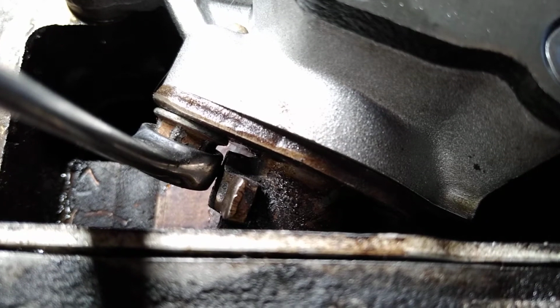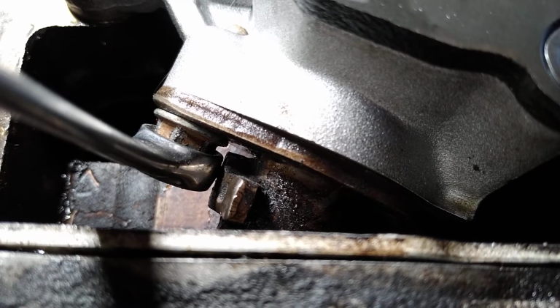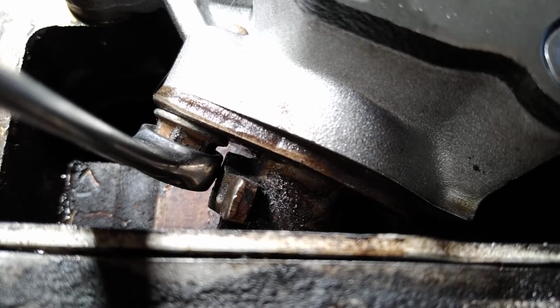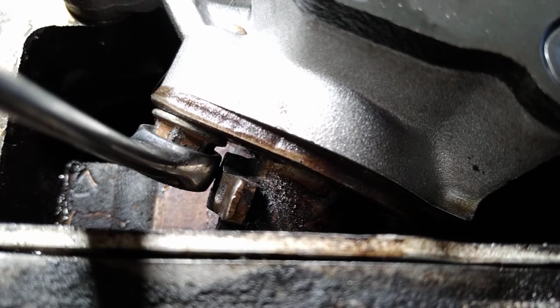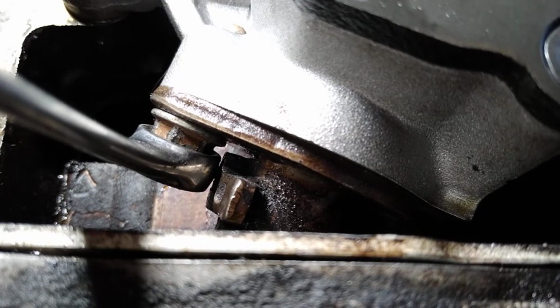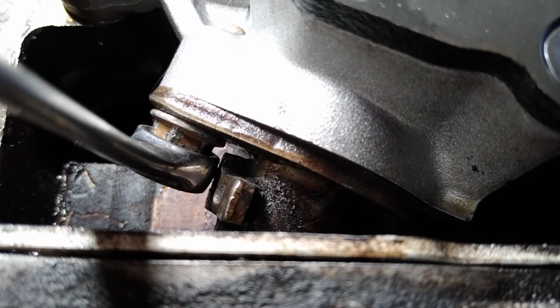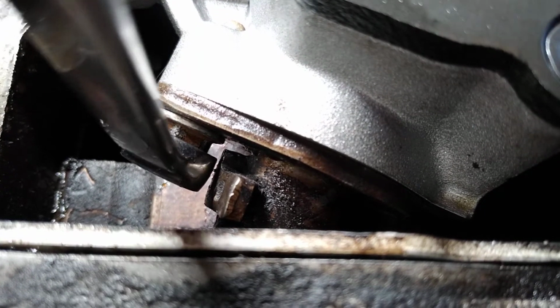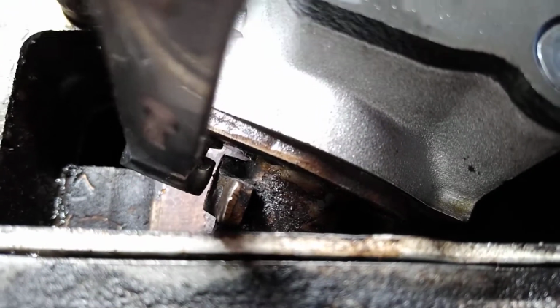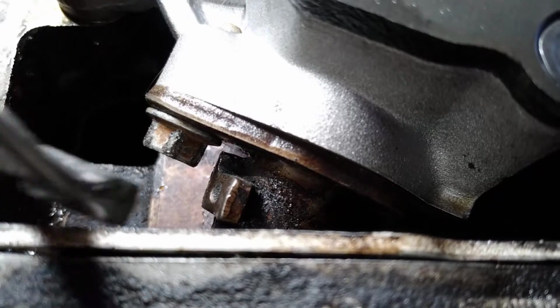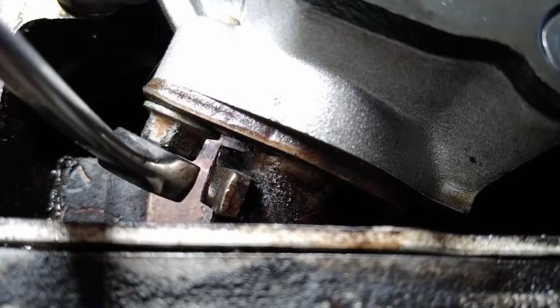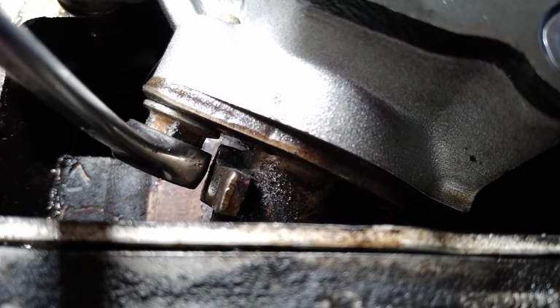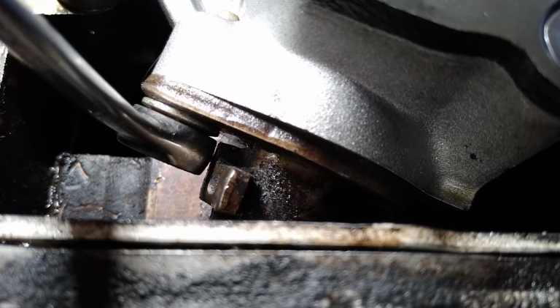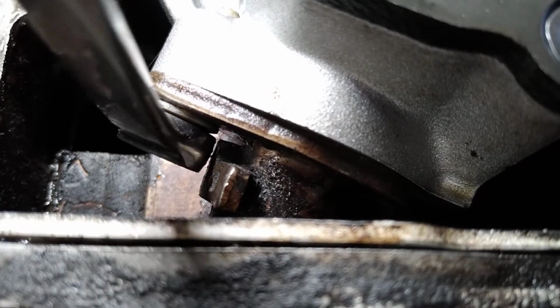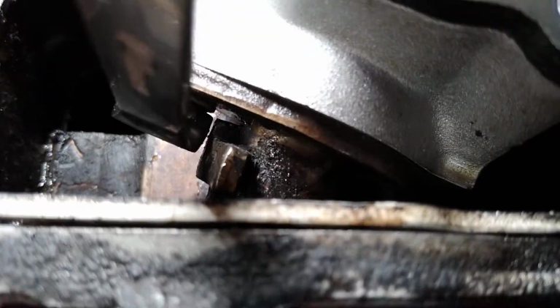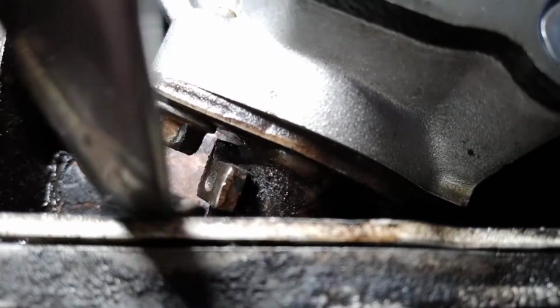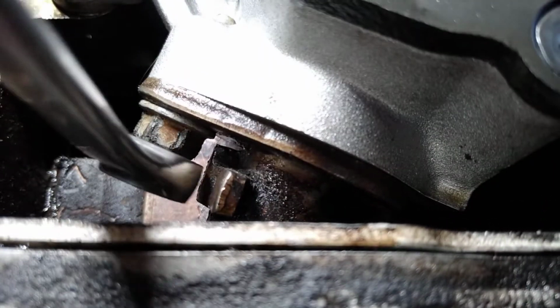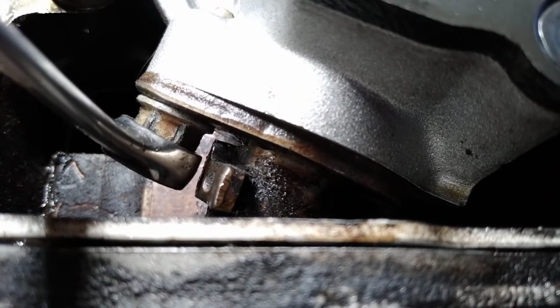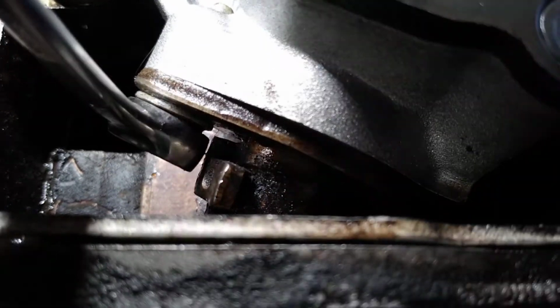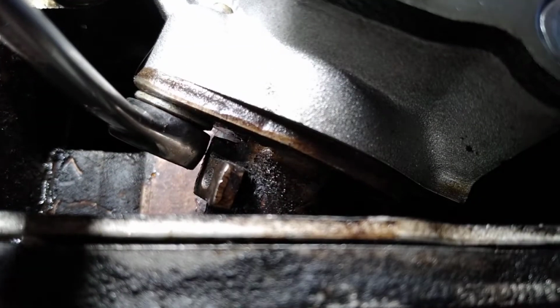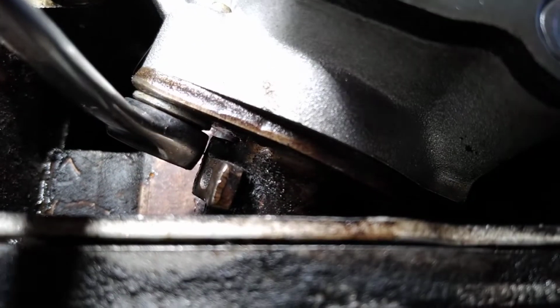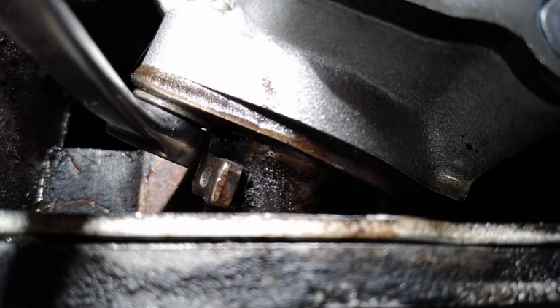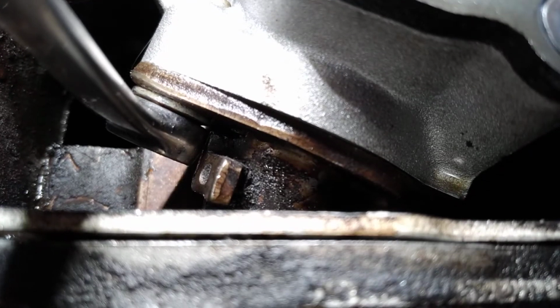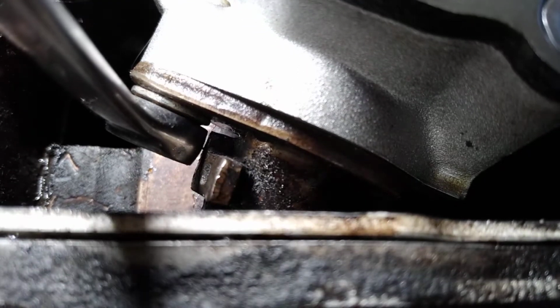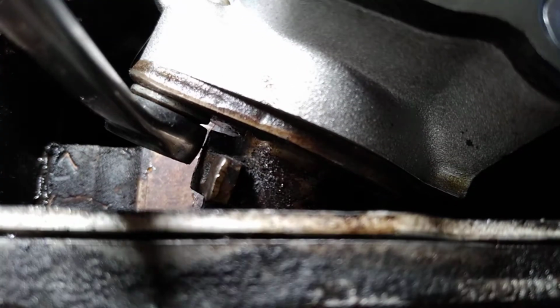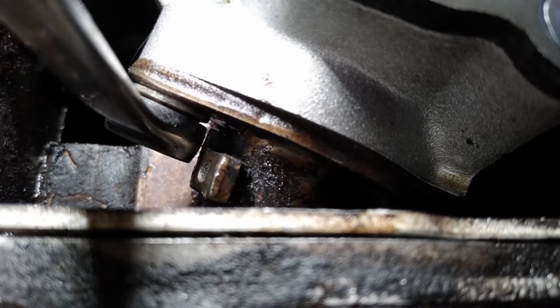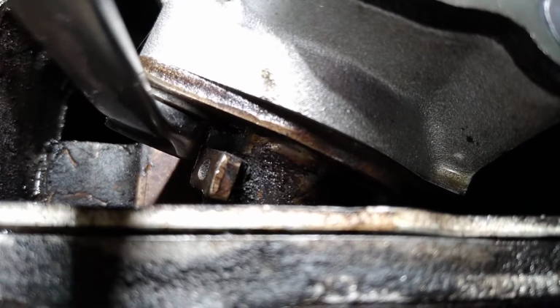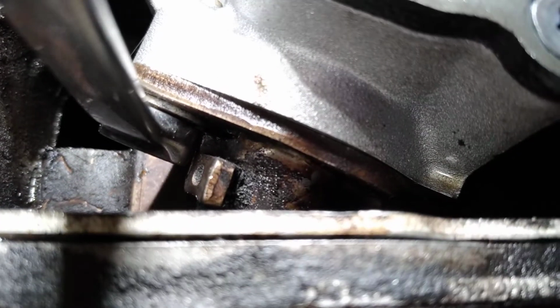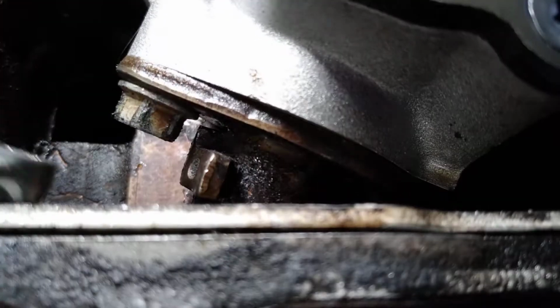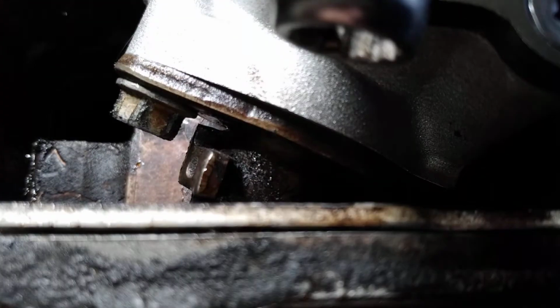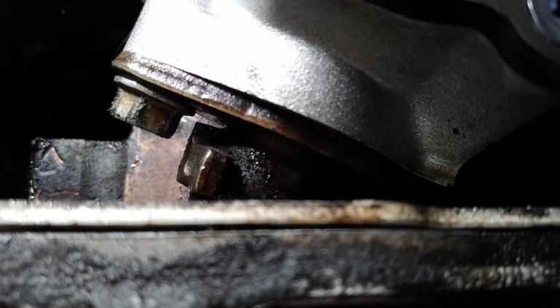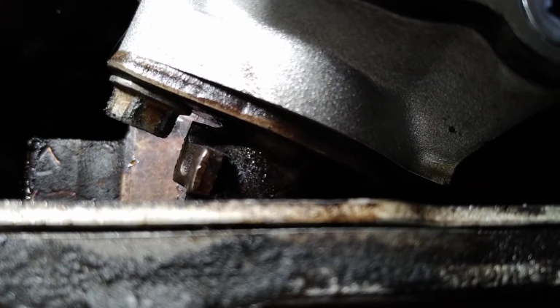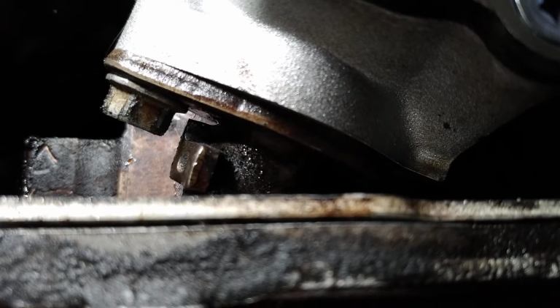Okay, here we are down here, finishing up and tightening up our little bolt right here, which is a whole bunch easier to reach than reaching it under where it used to be. My light doesn't fall on my head here. There we are.